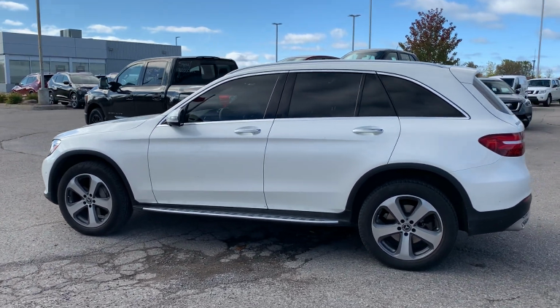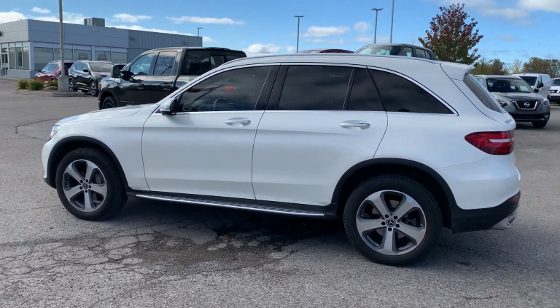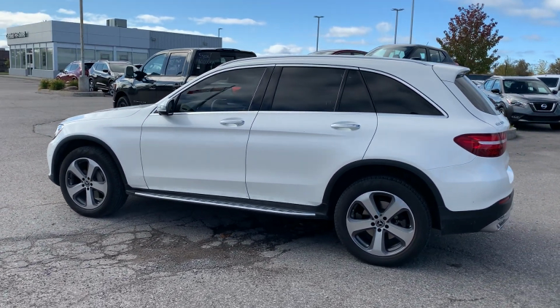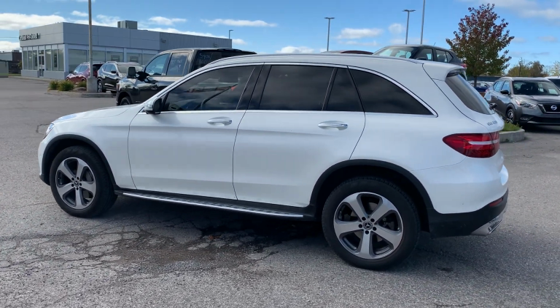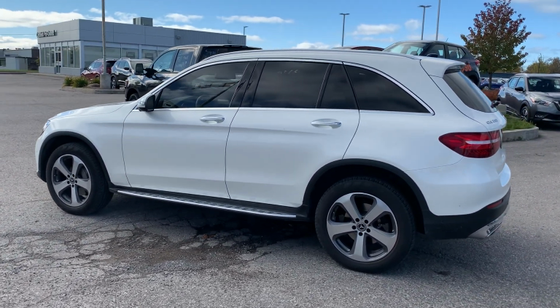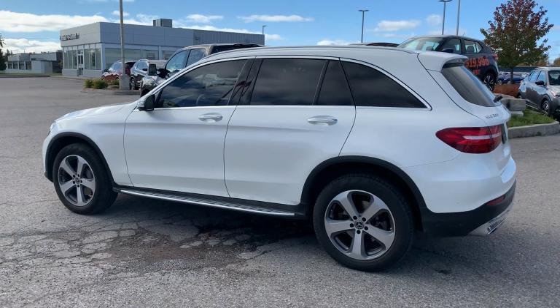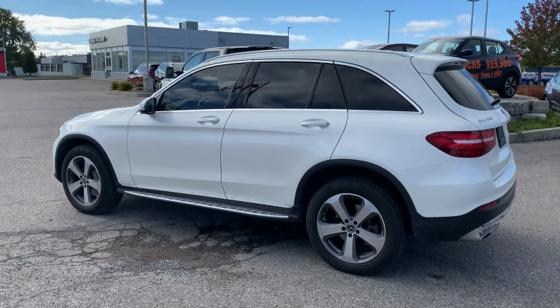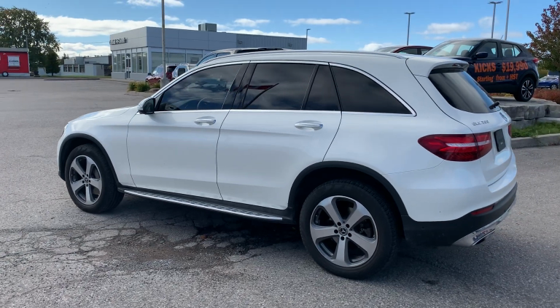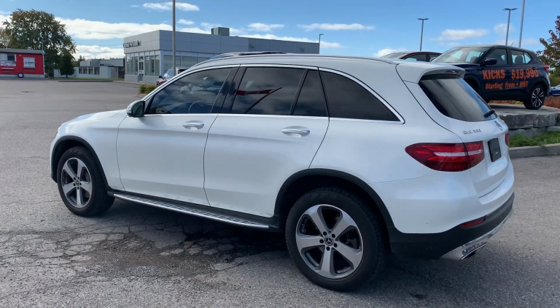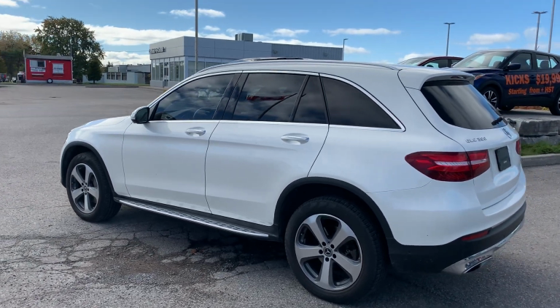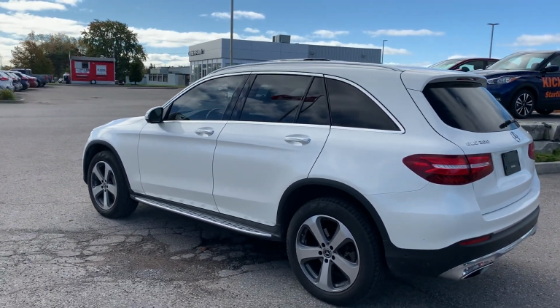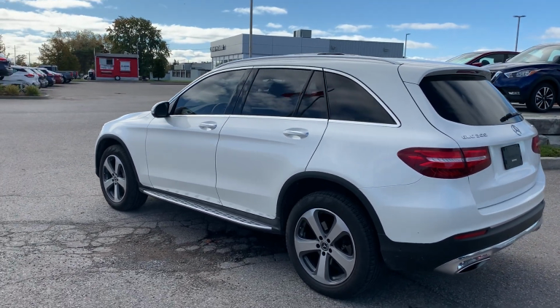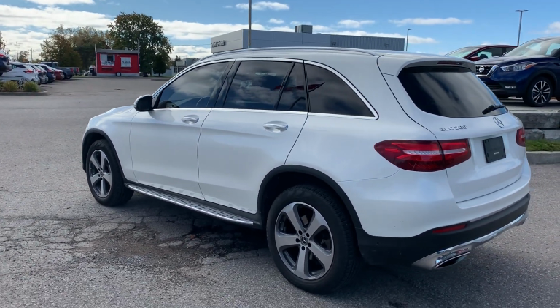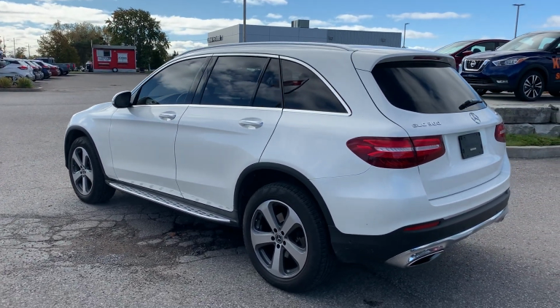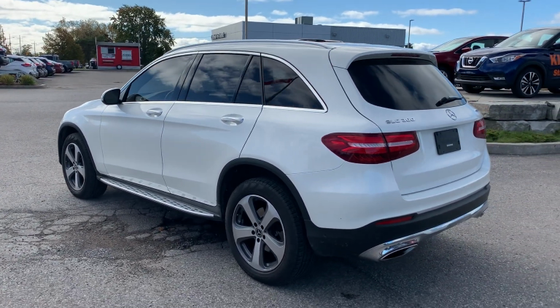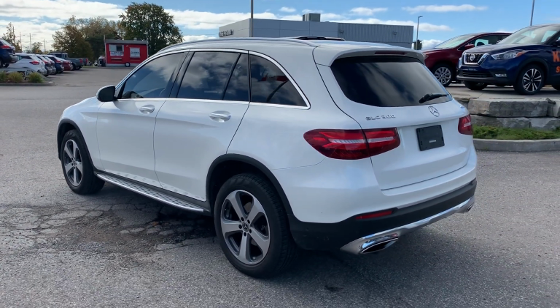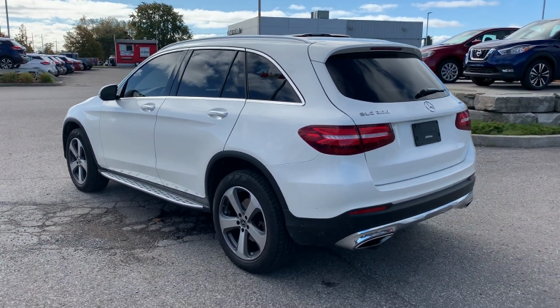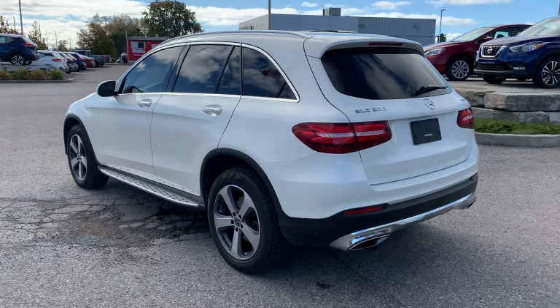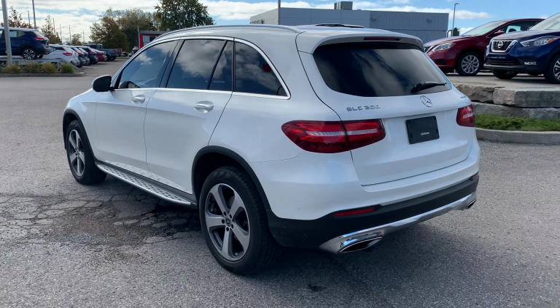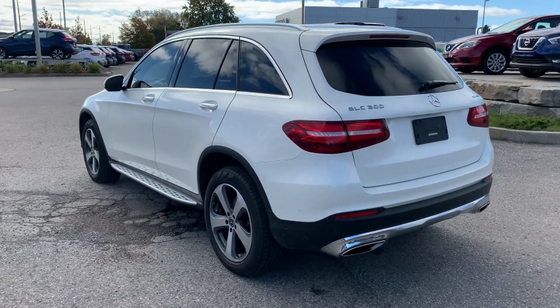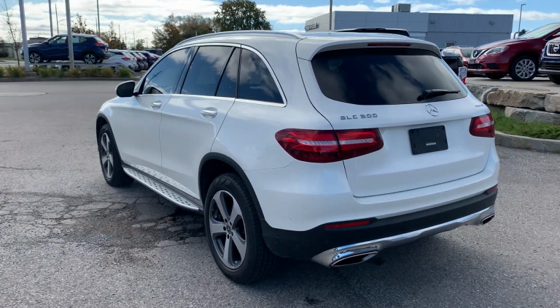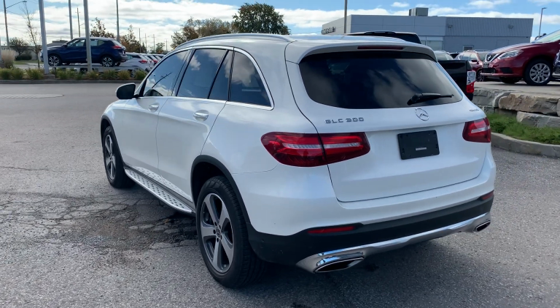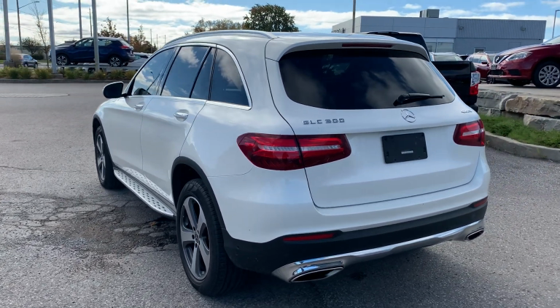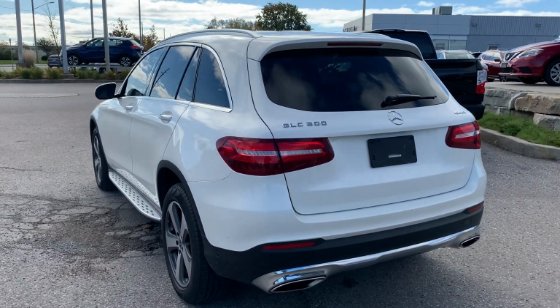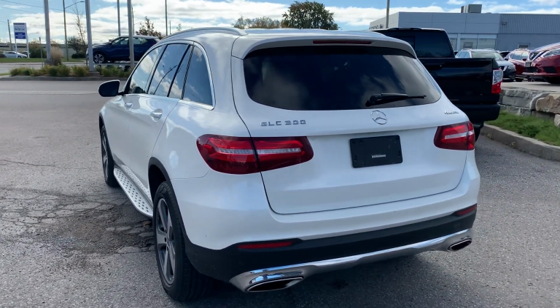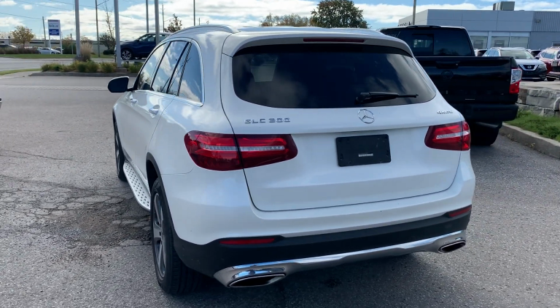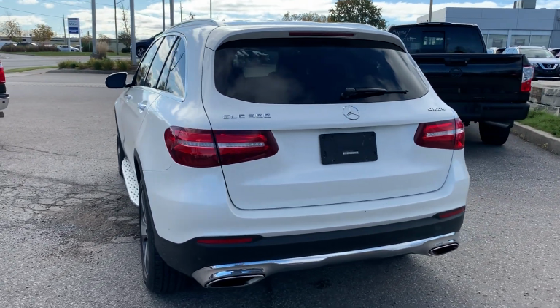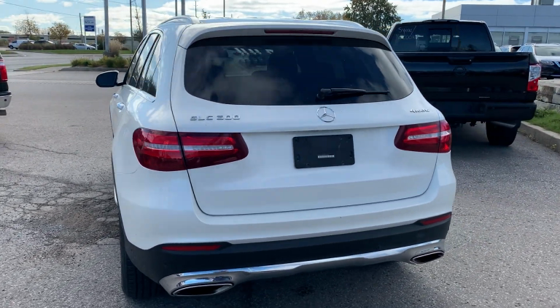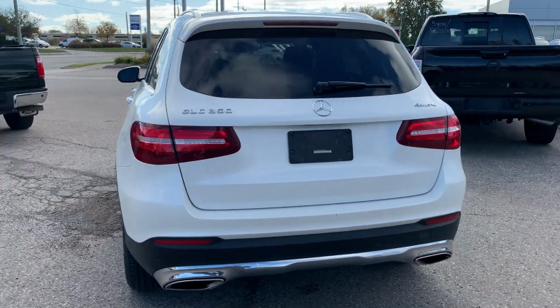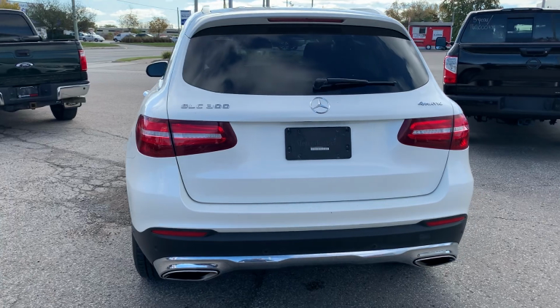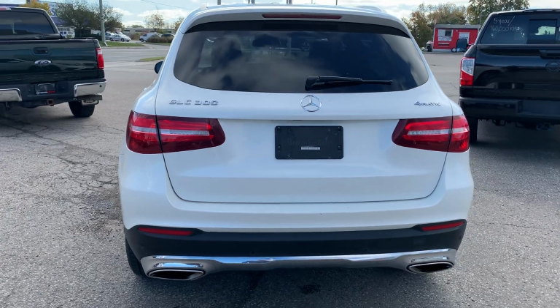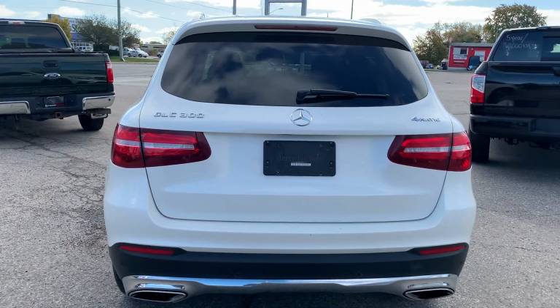Let's keep touring around here. The car's in phenomenal shape — not a ding, dent, or scratch on it. The previous owners absolutely babied this thing. Coming around the side, you get a nice look at that GLC badge. Lots of chrome.